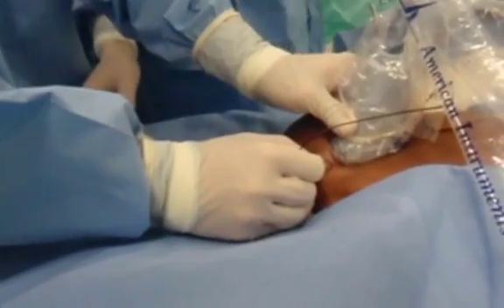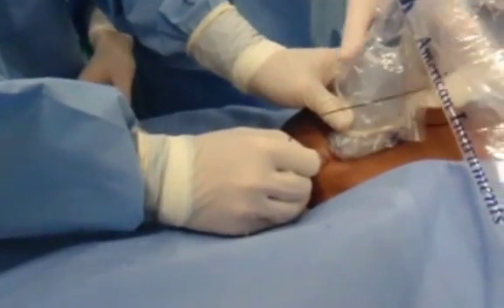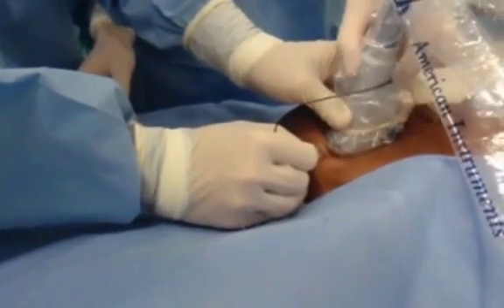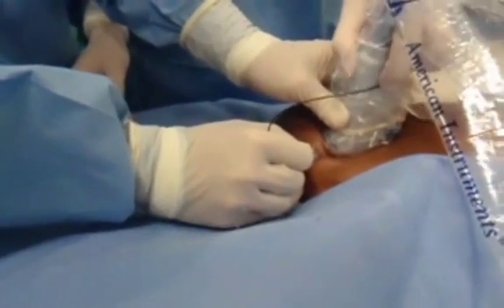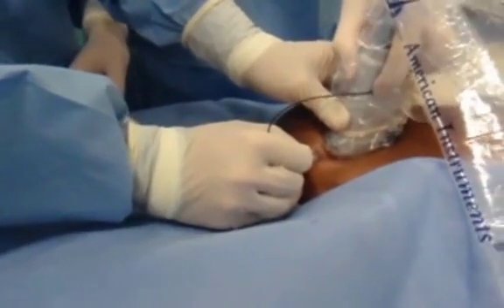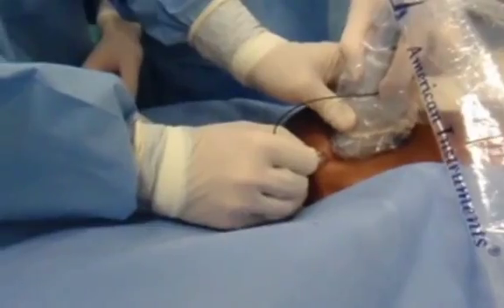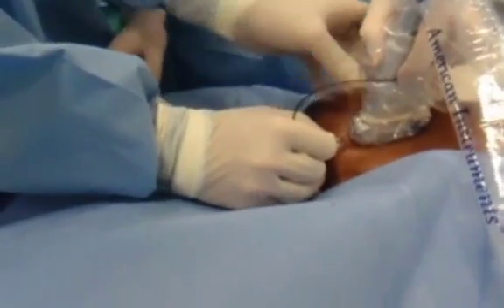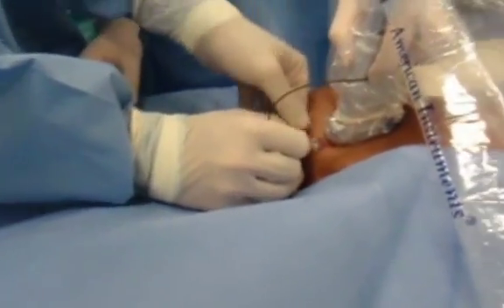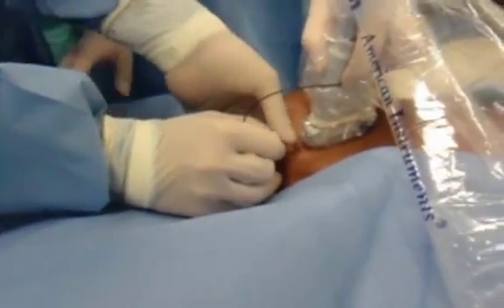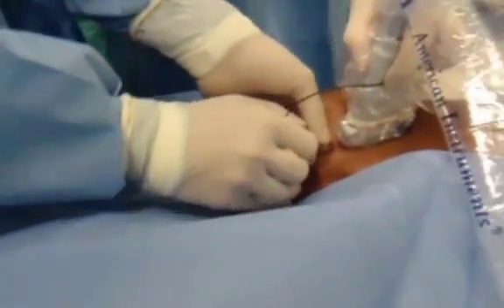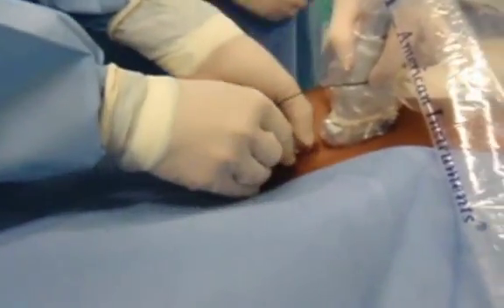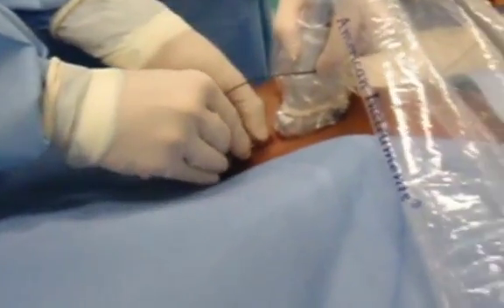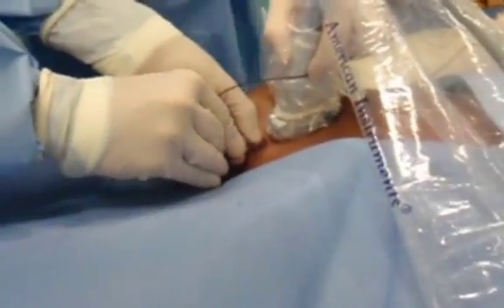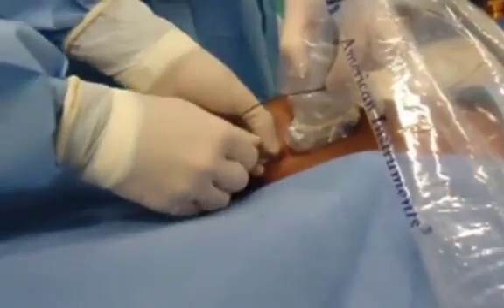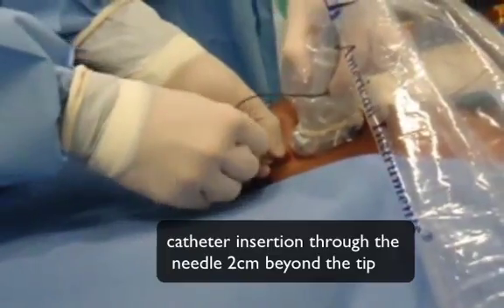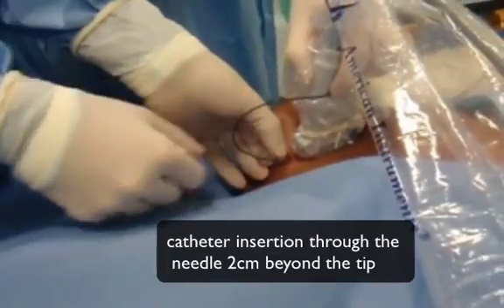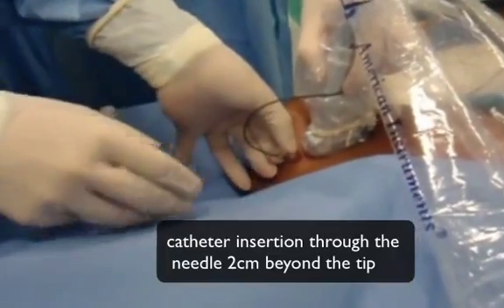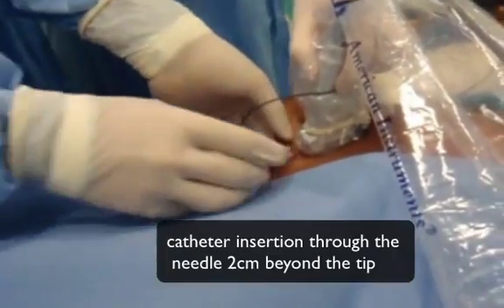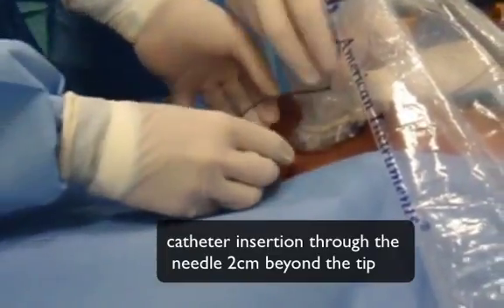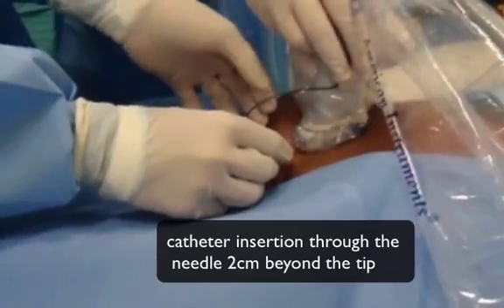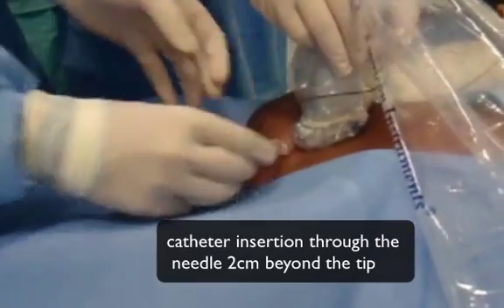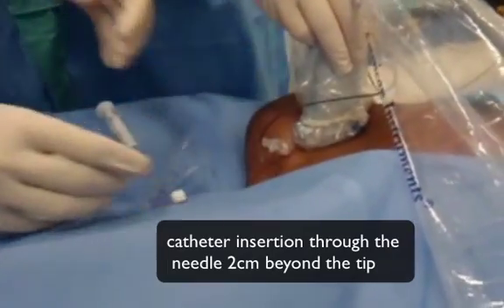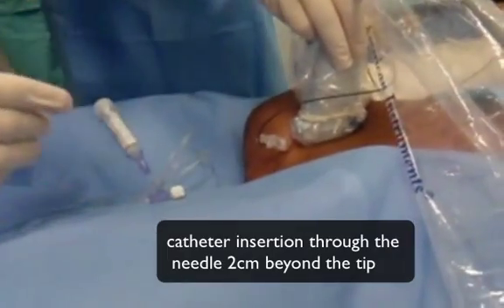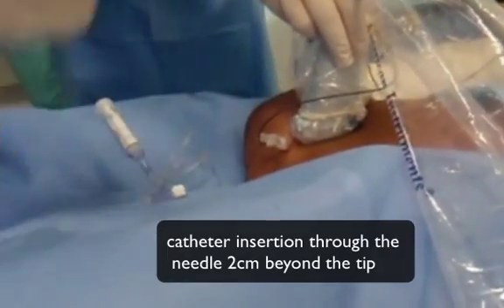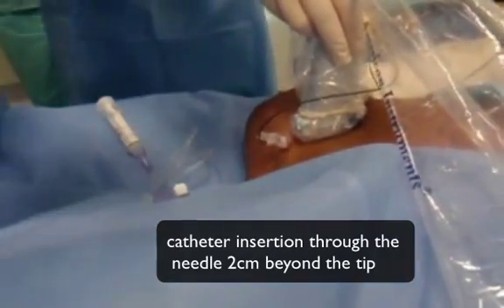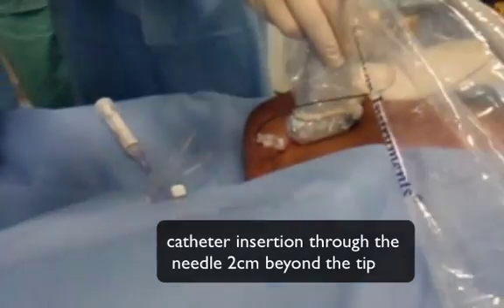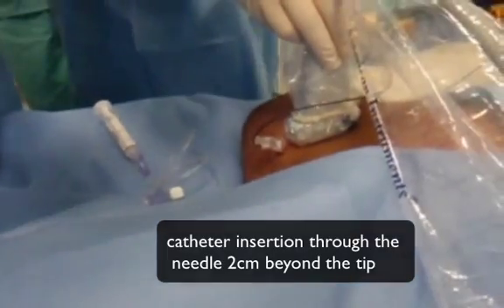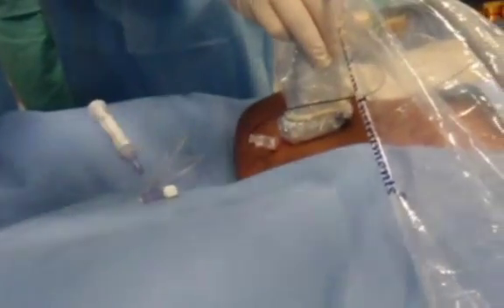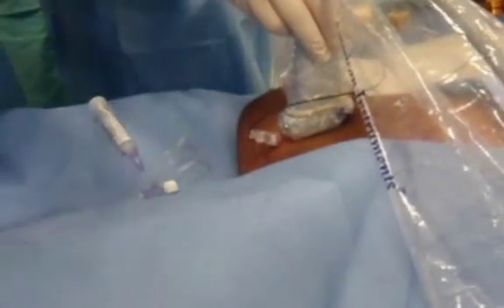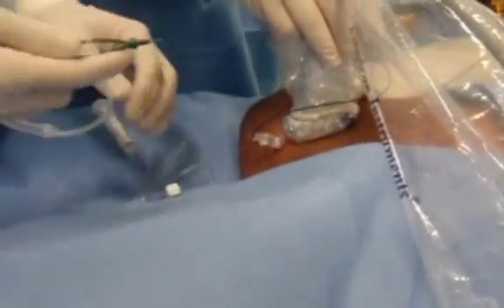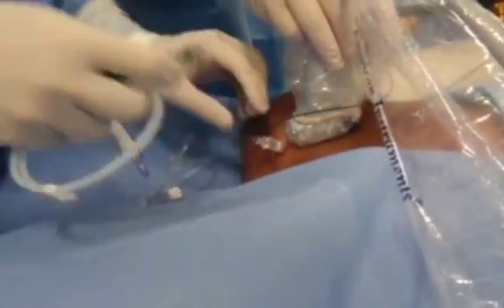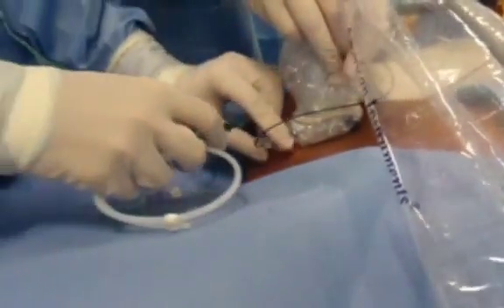After that, the injection system is disconnected and the catheter is inserted through the needle till 2 cm behind the needle tip.